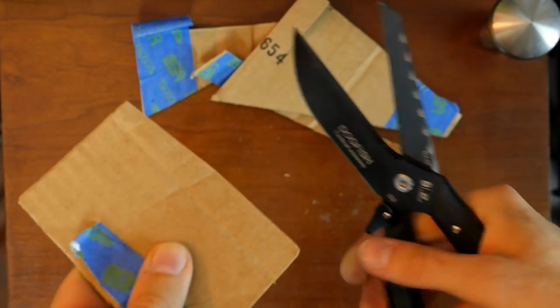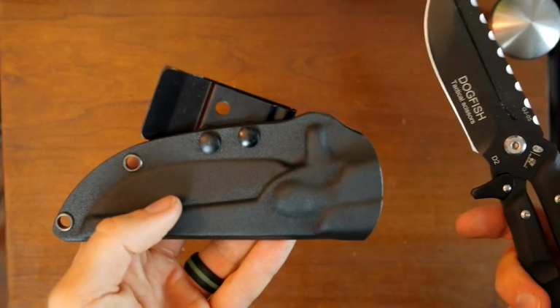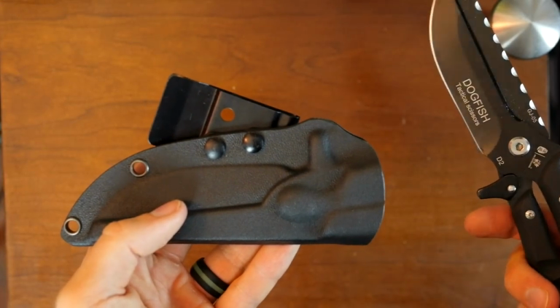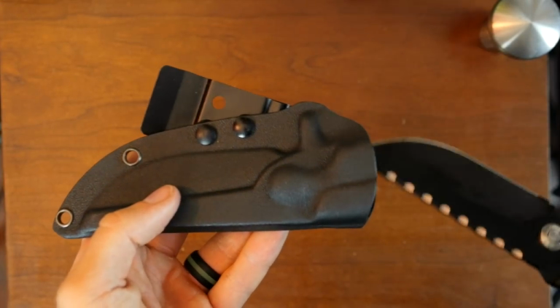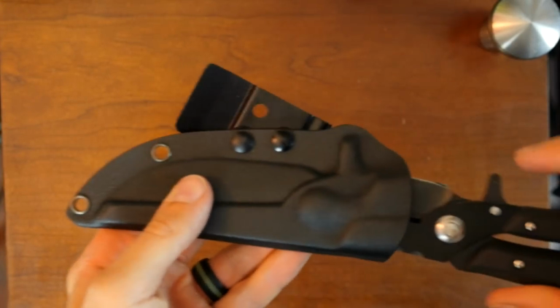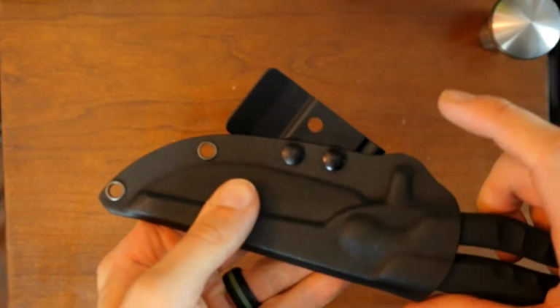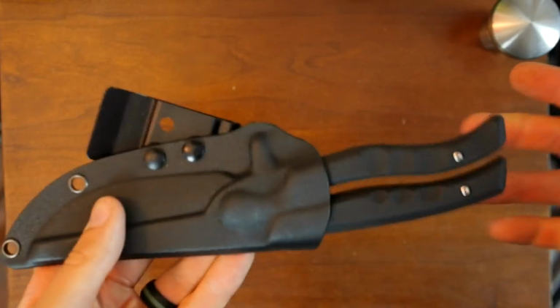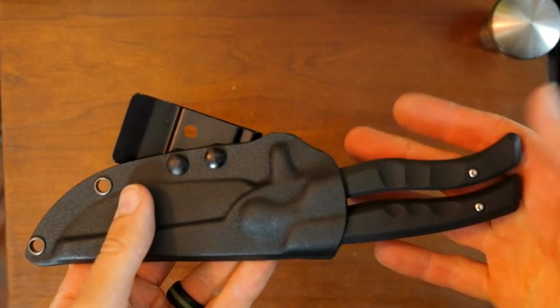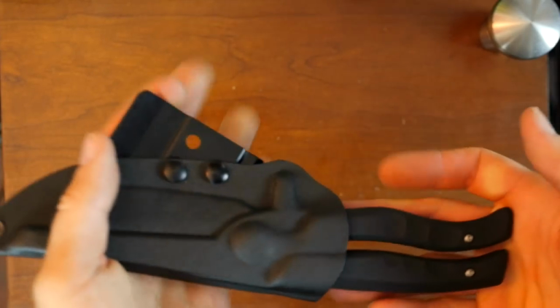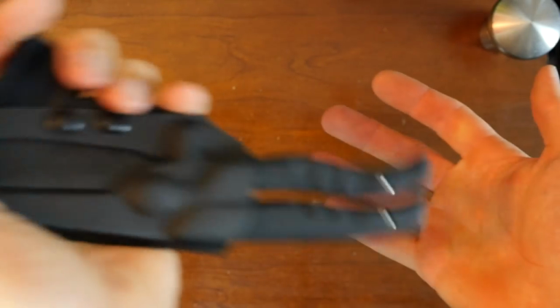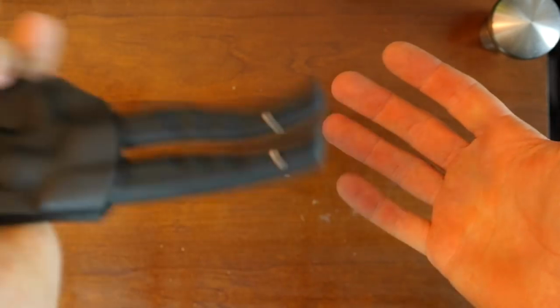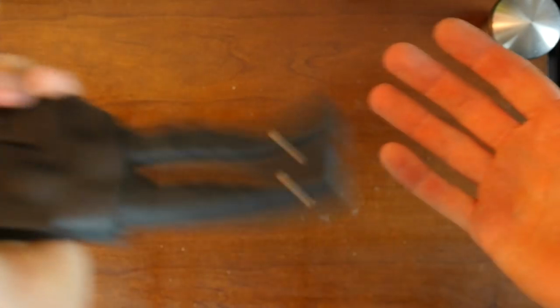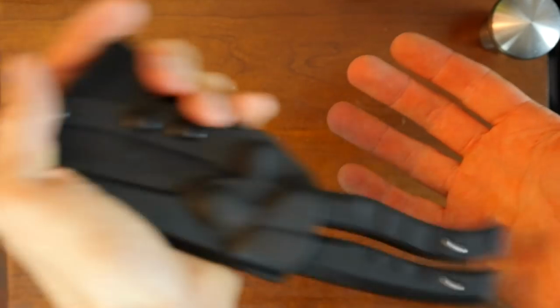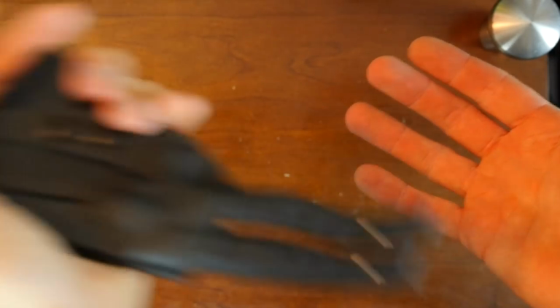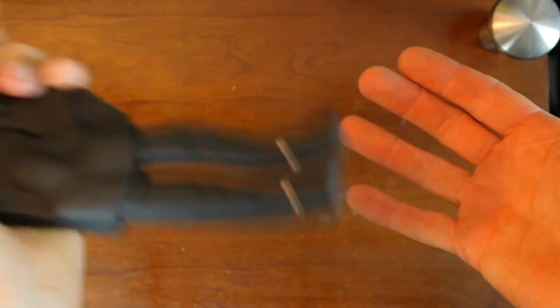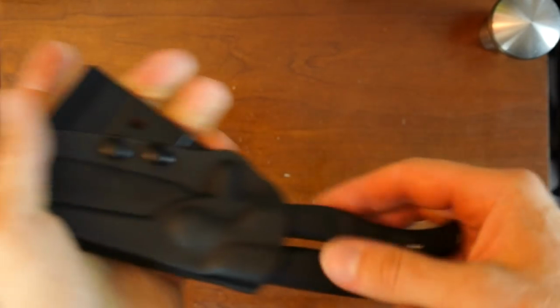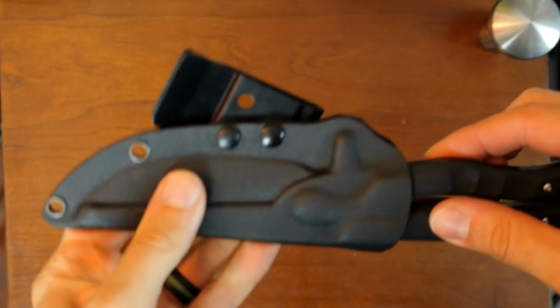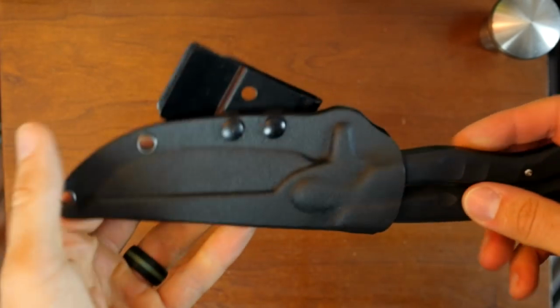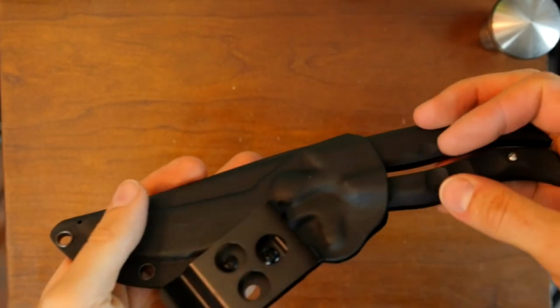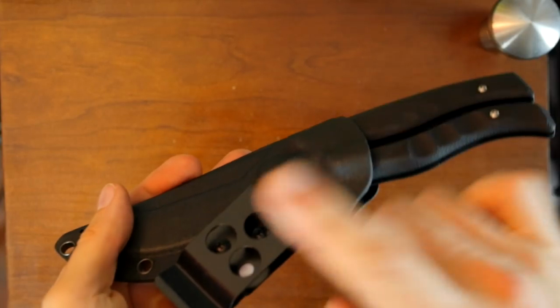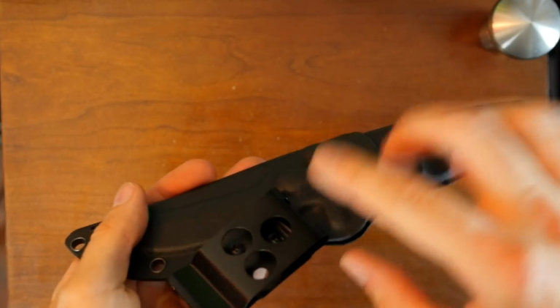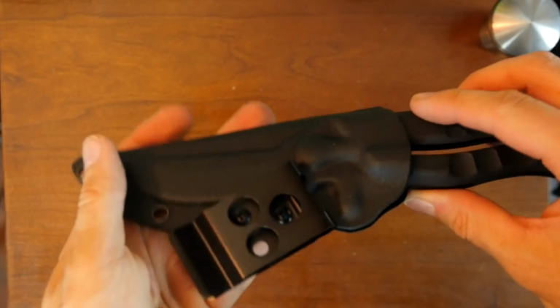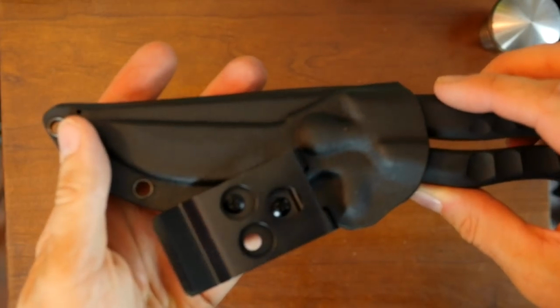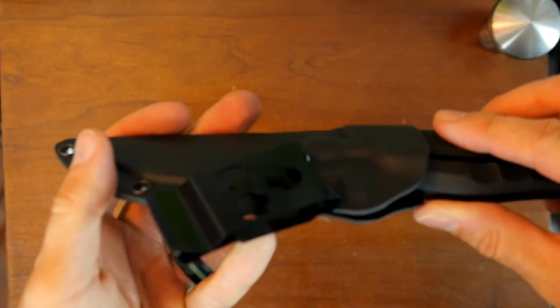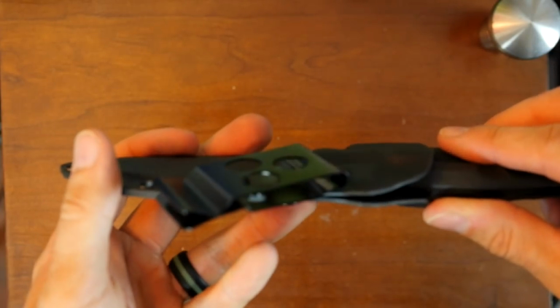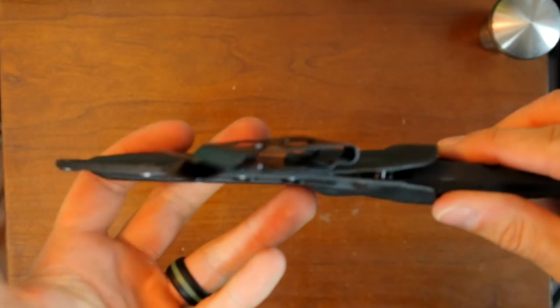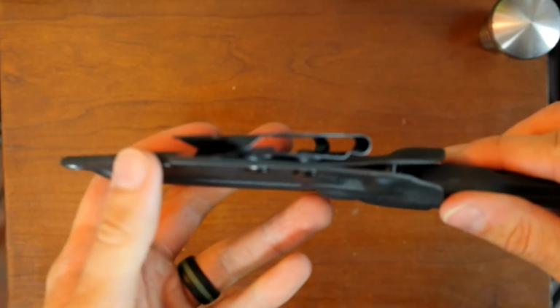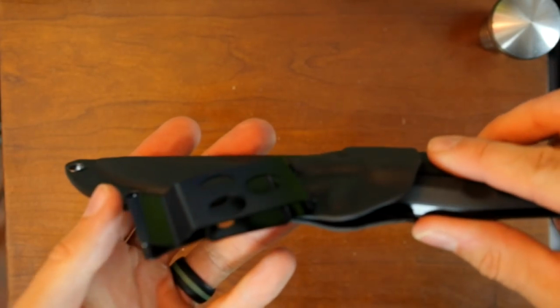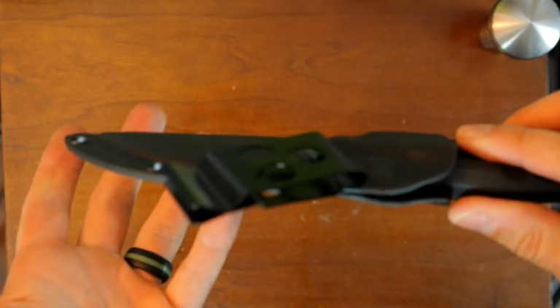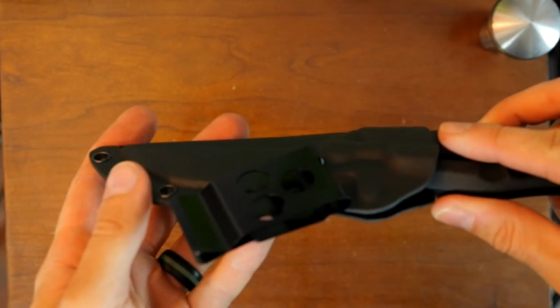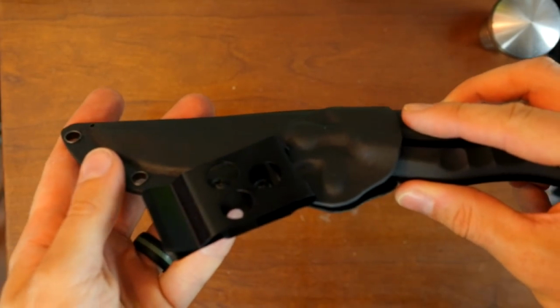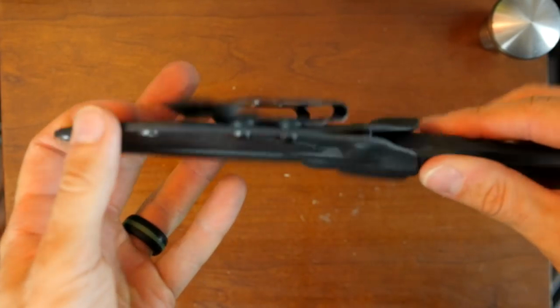It comes in this nice Kydex sheath which fits the knife really well, keeps it in securely, and has a belt clip or pocket clip so you can carry it in a number of ways. It comes out easily.